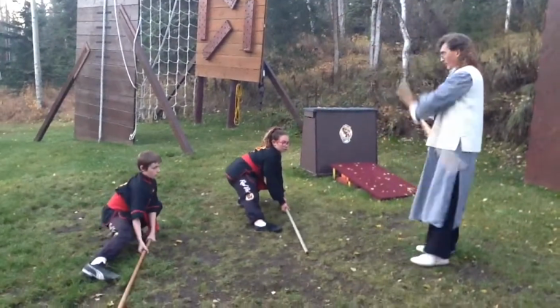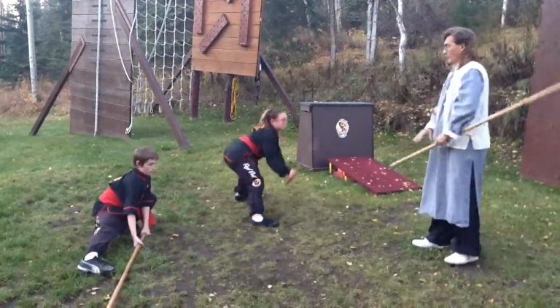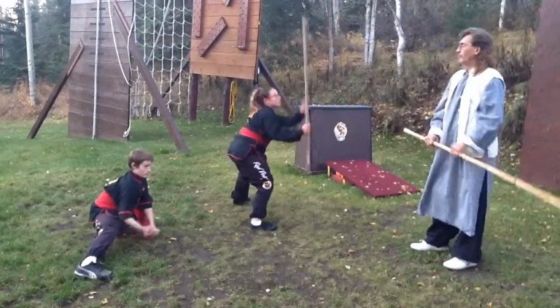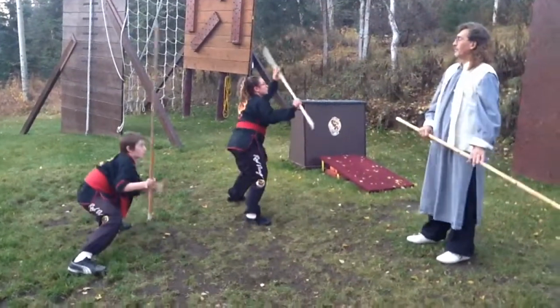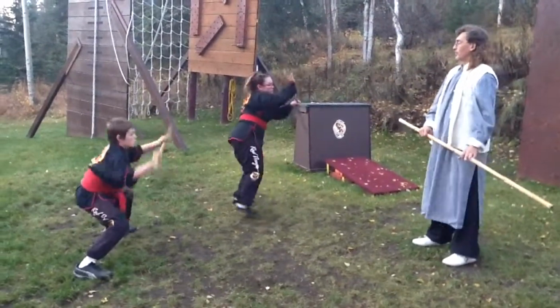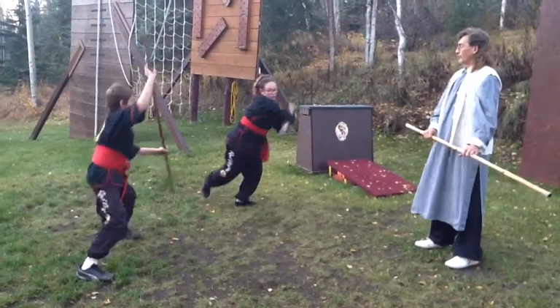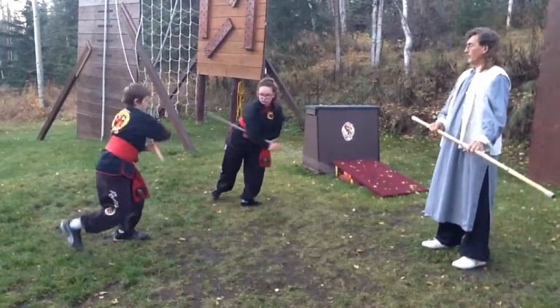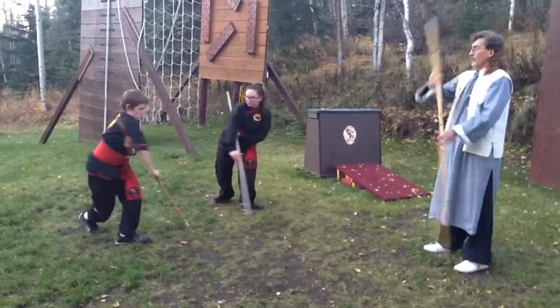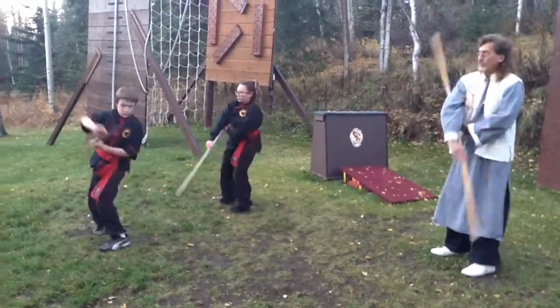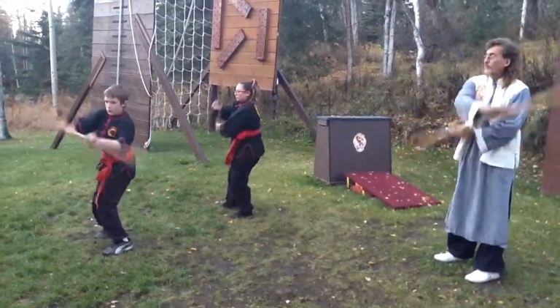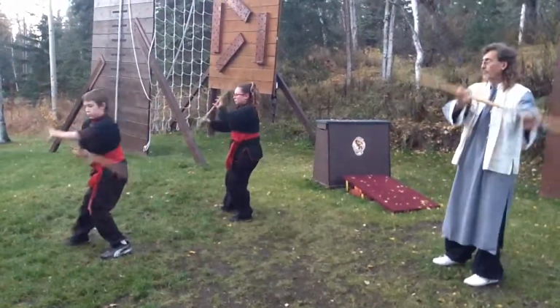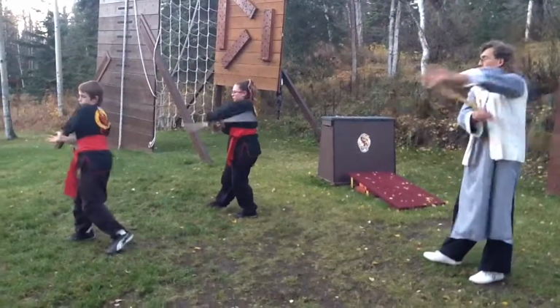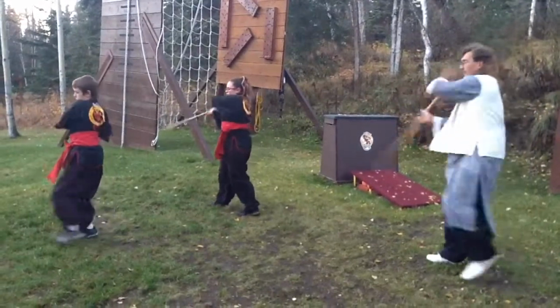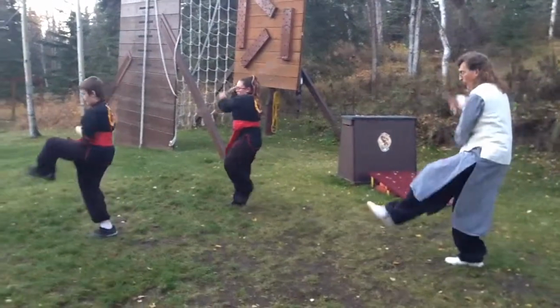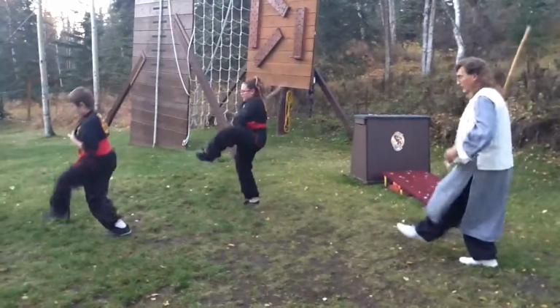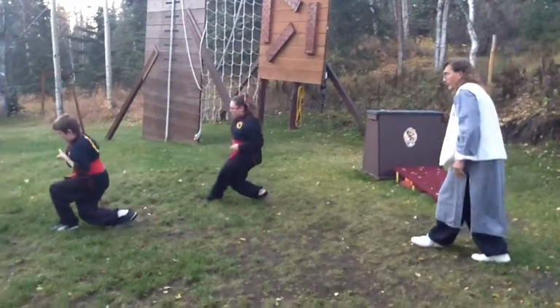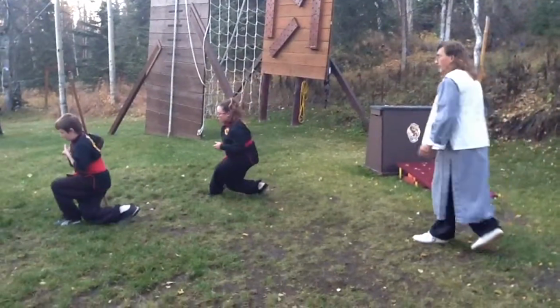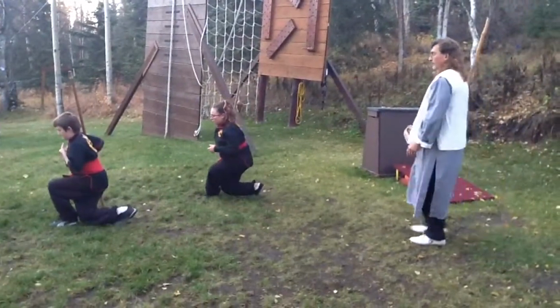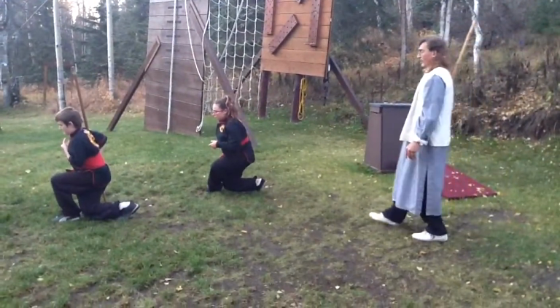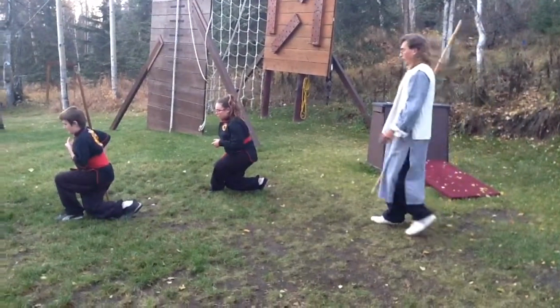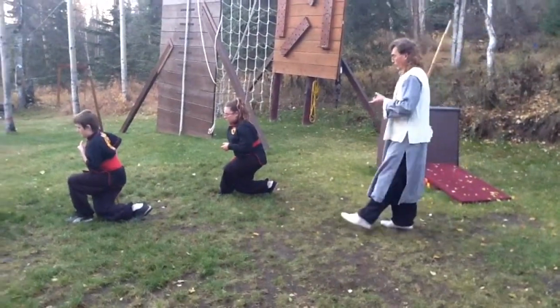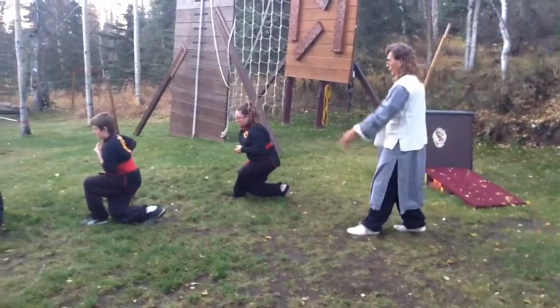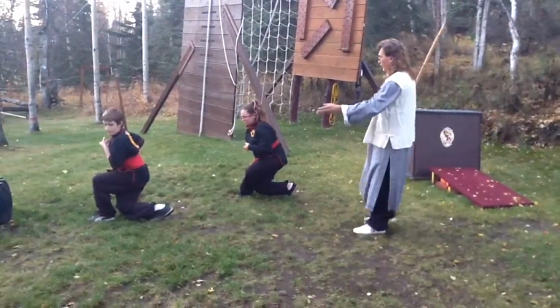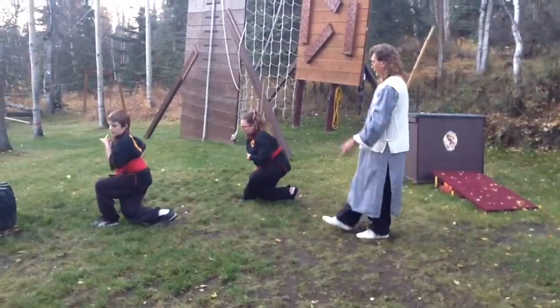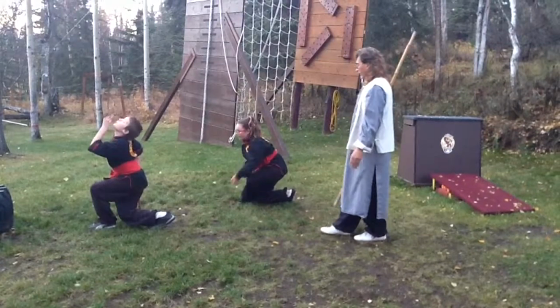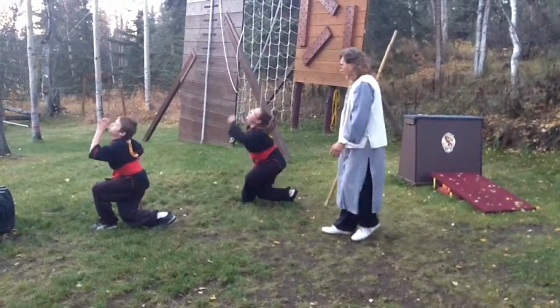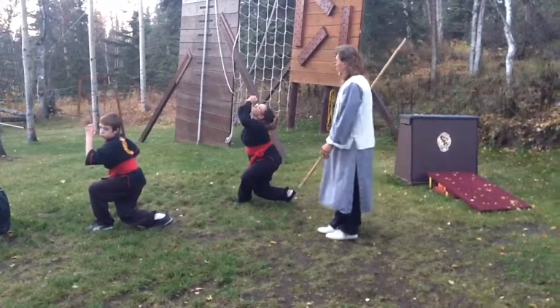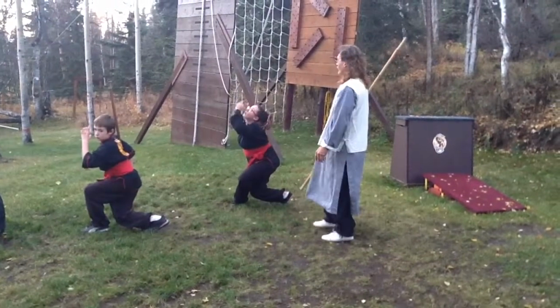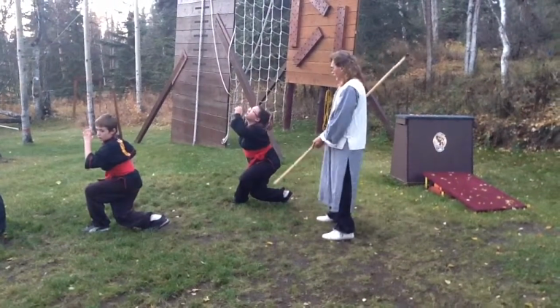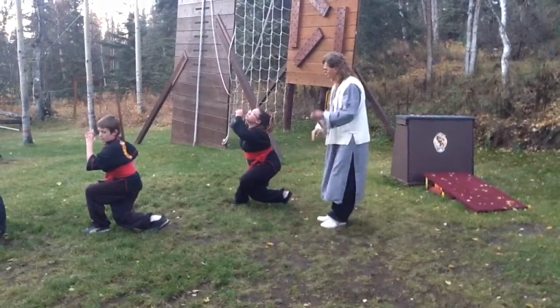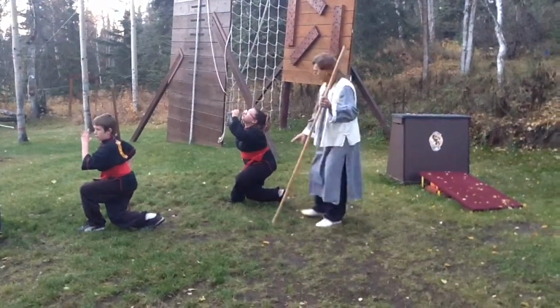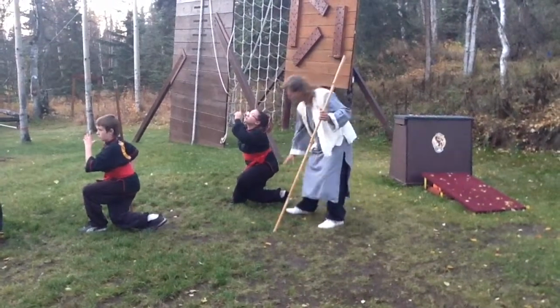Next move. Circle. Shift. Make that figure eight. Step across. Swoop down. And you see how the back and the legs are in? Legs stepped over.